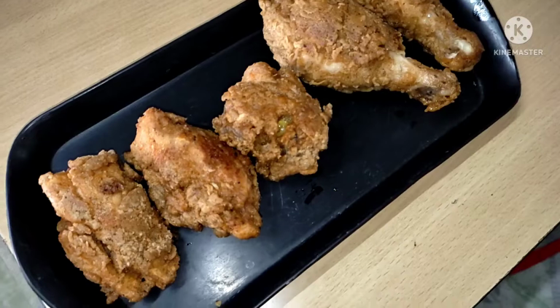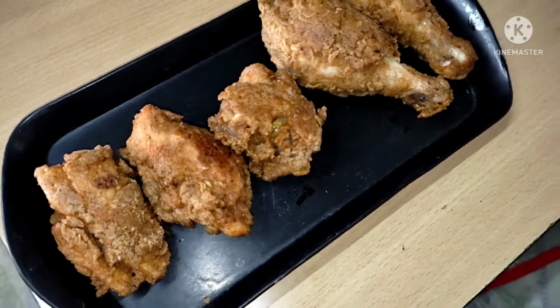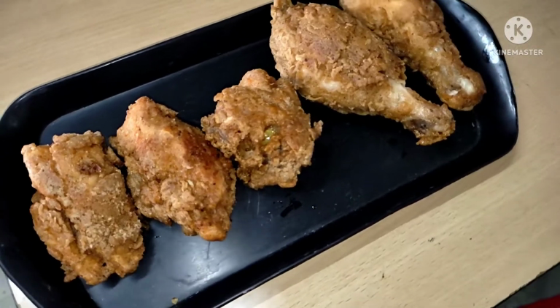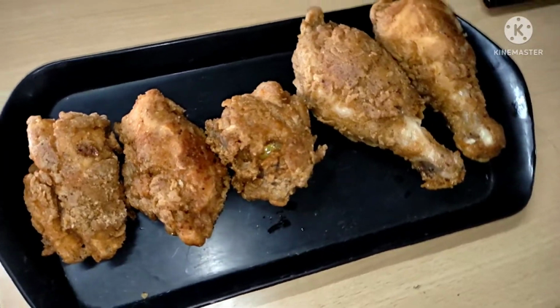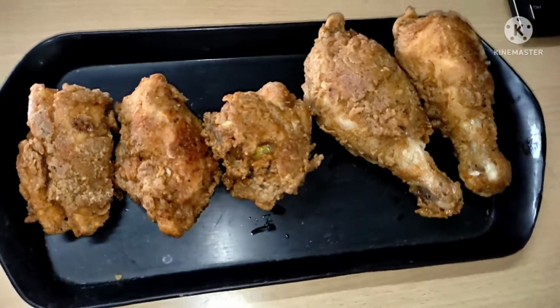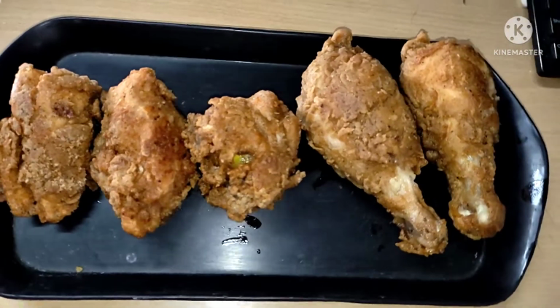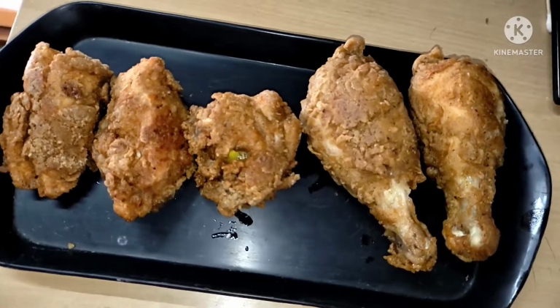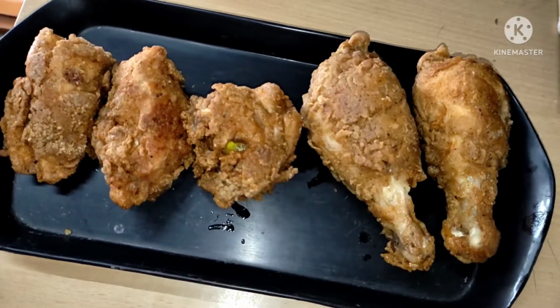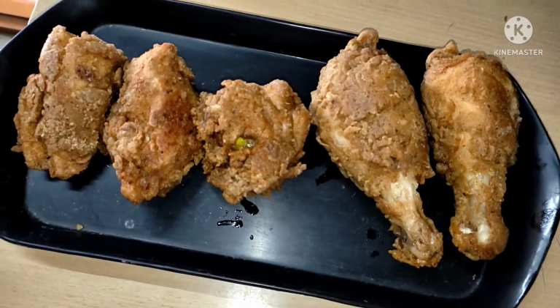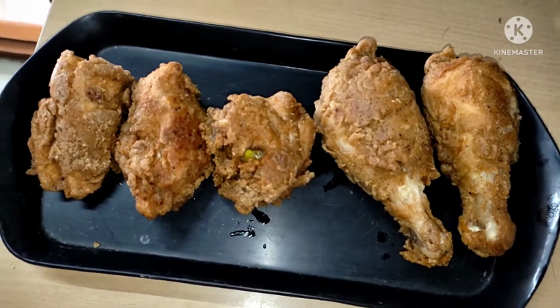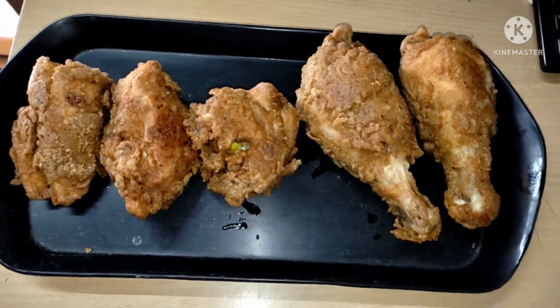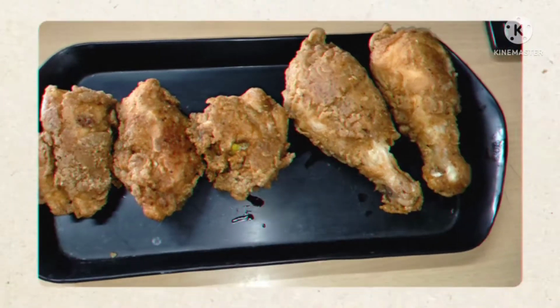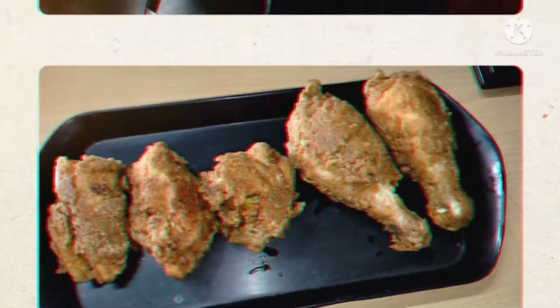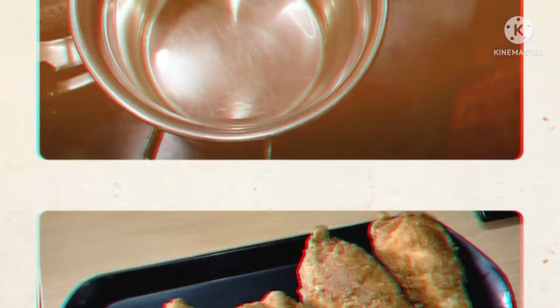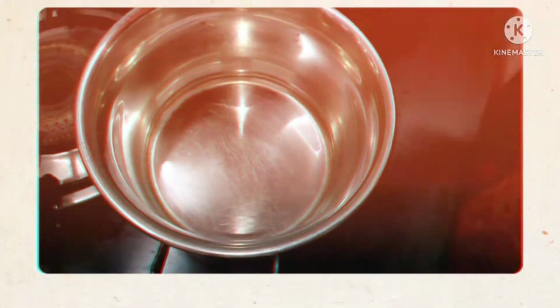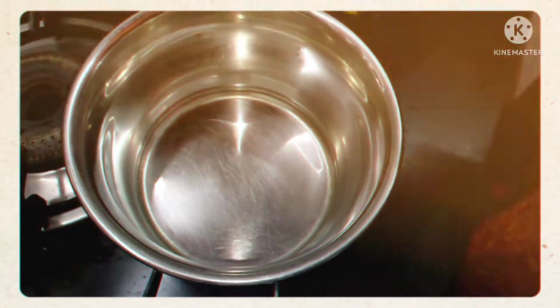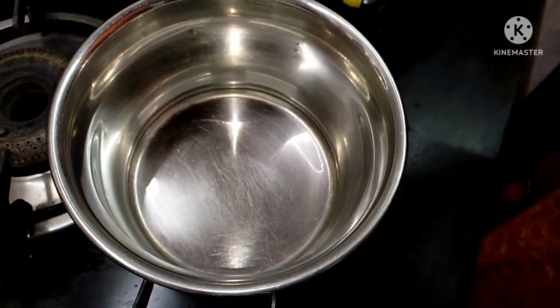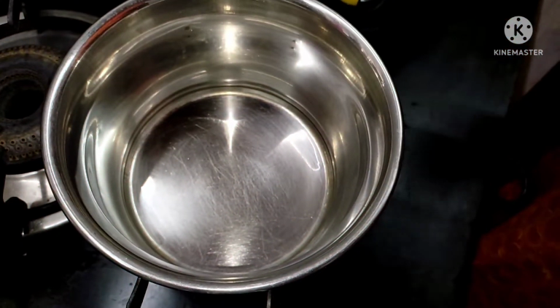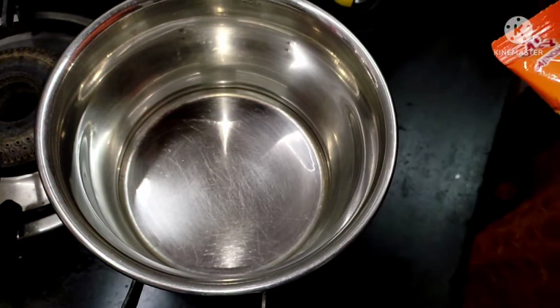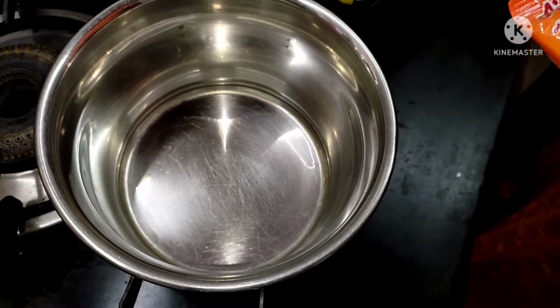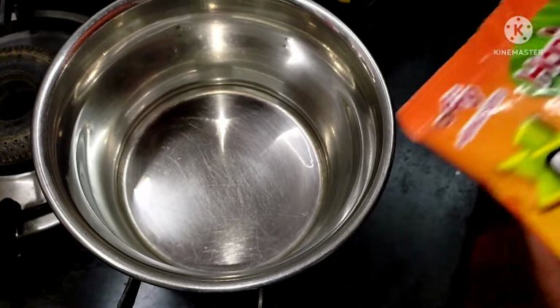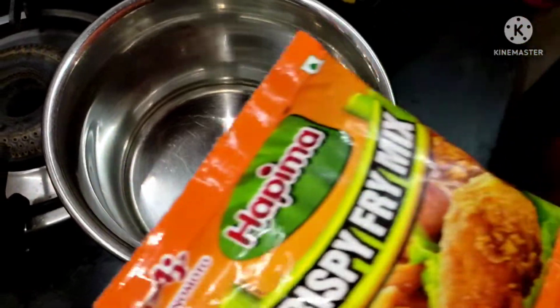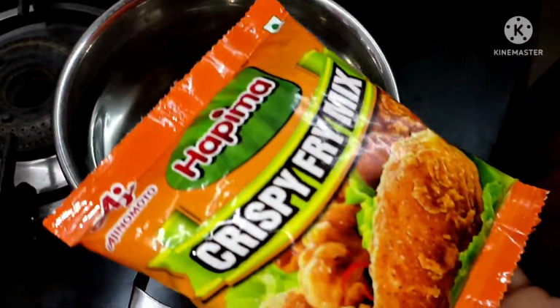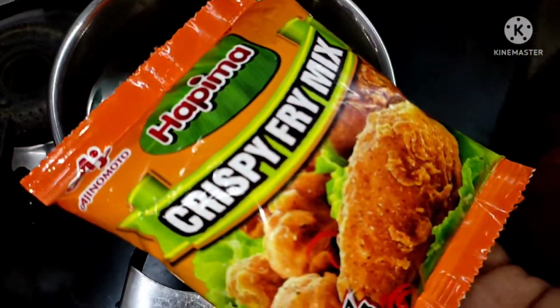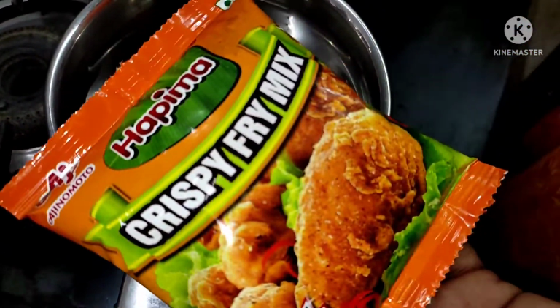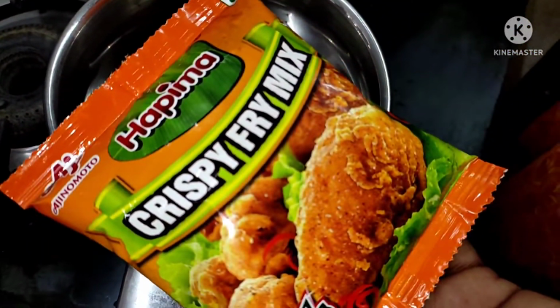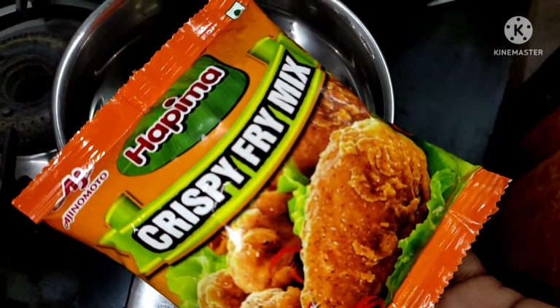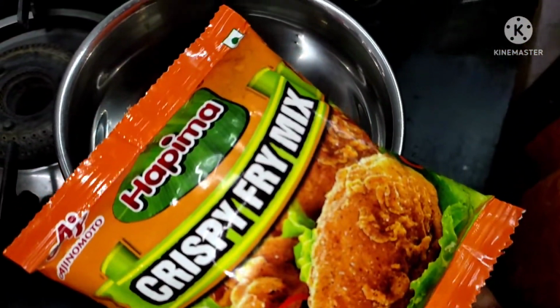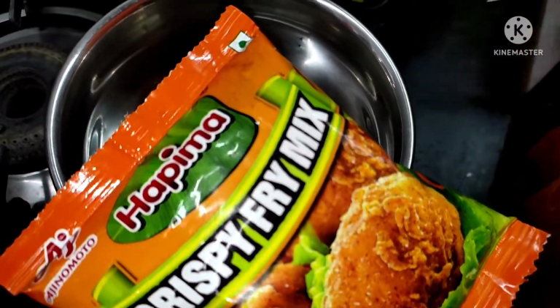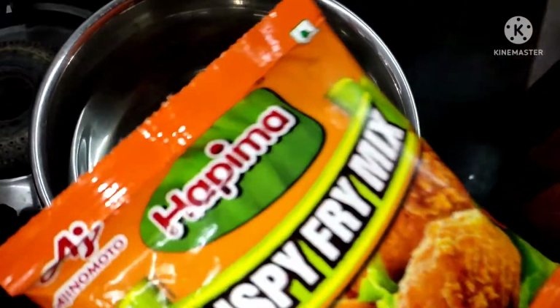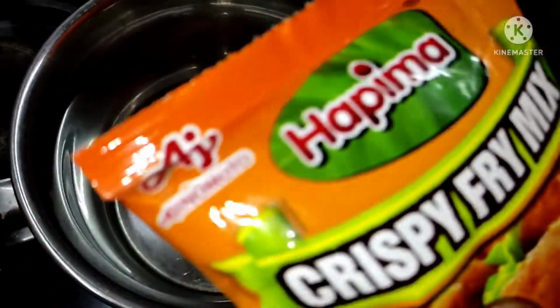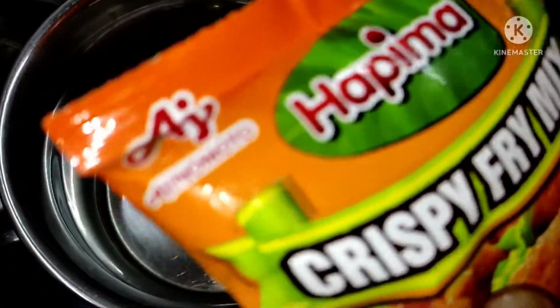Hi friends! I am going to add a little dish to this dish. I am going to add a crispy fry mix.